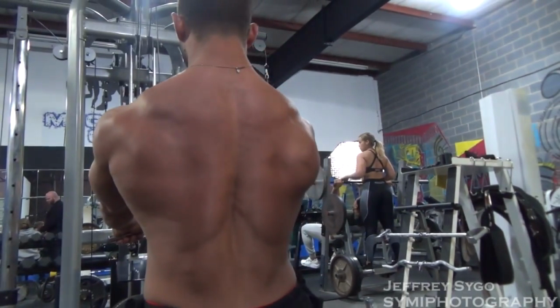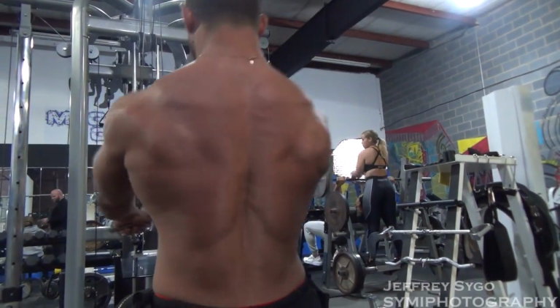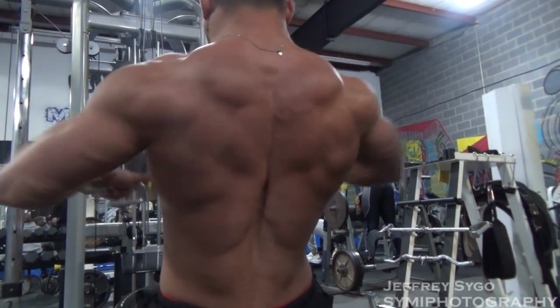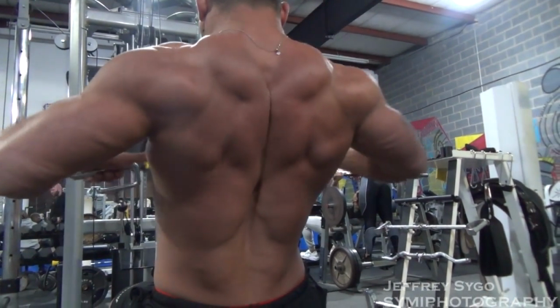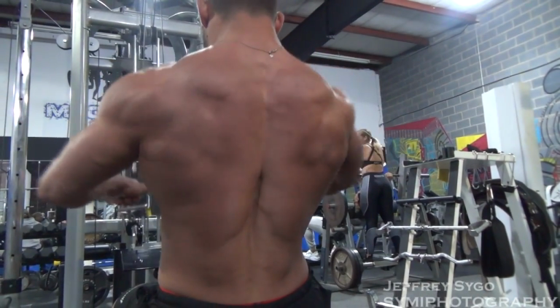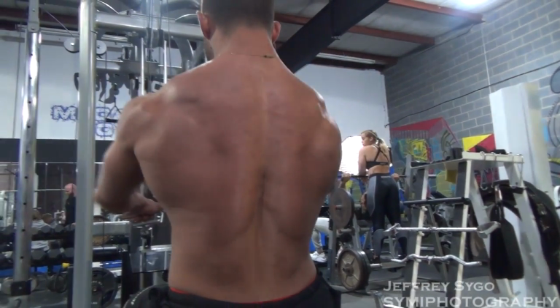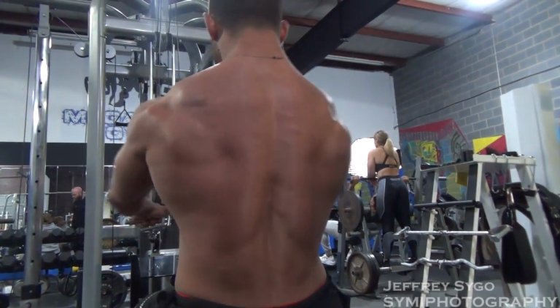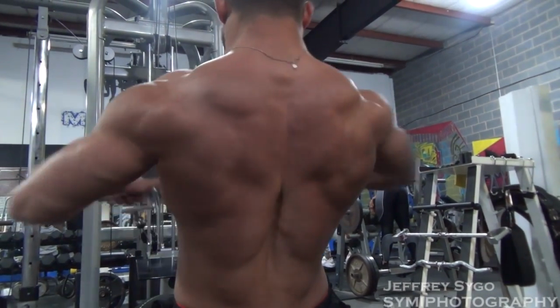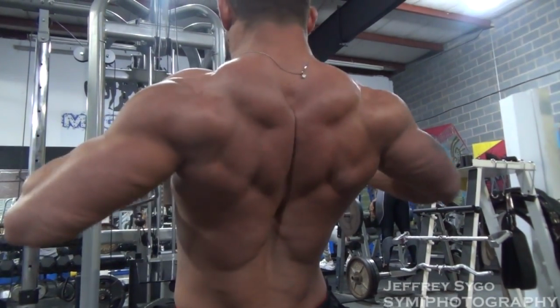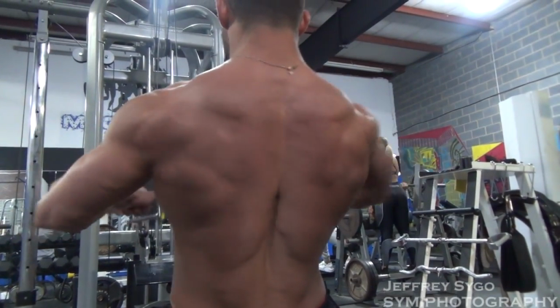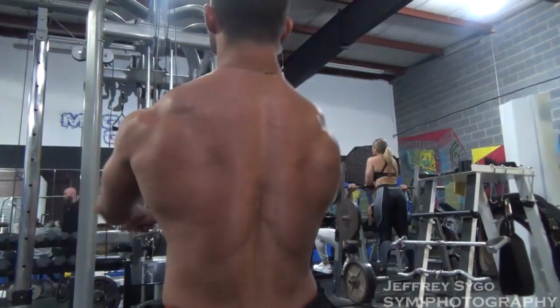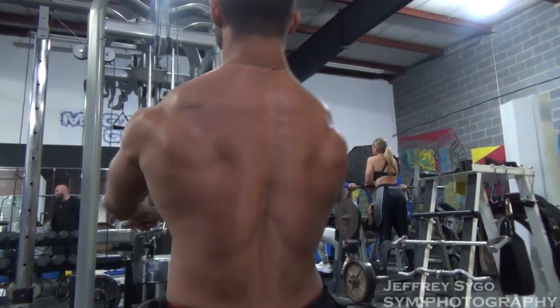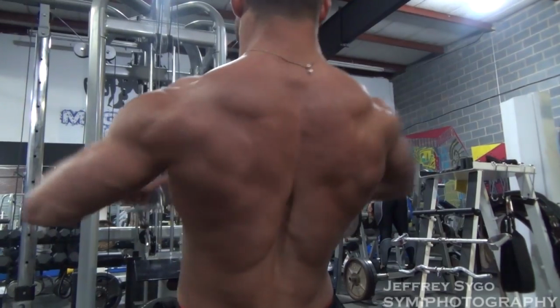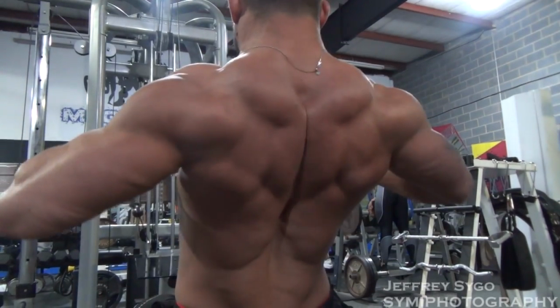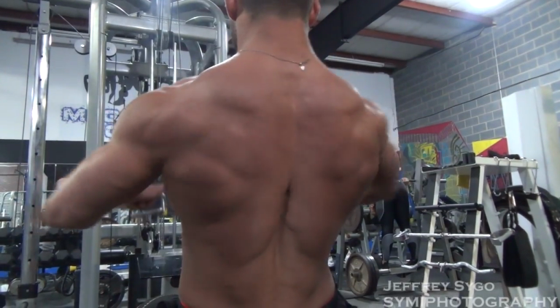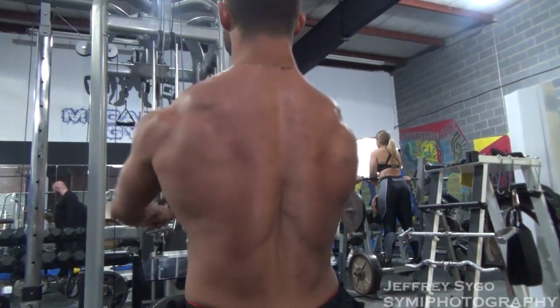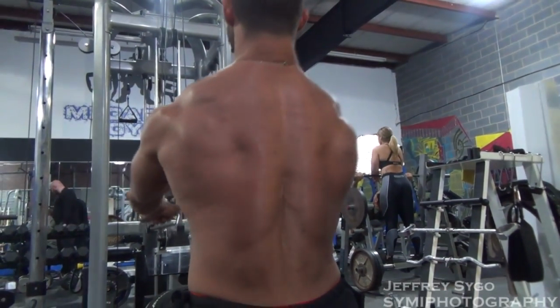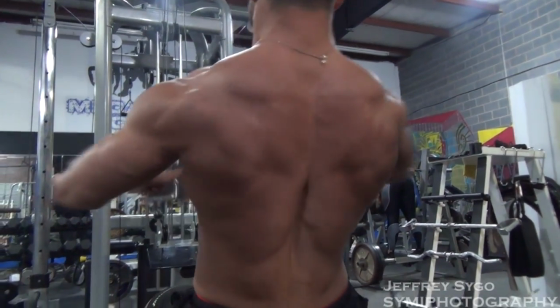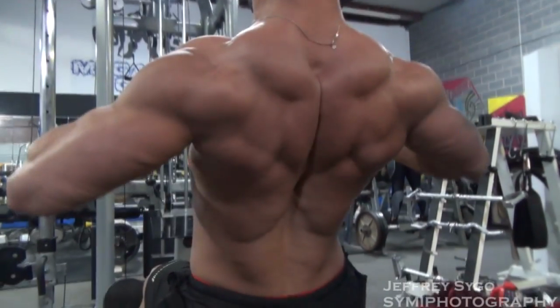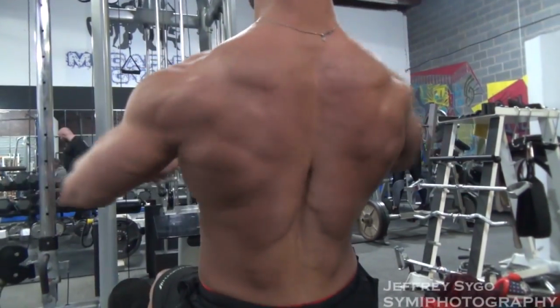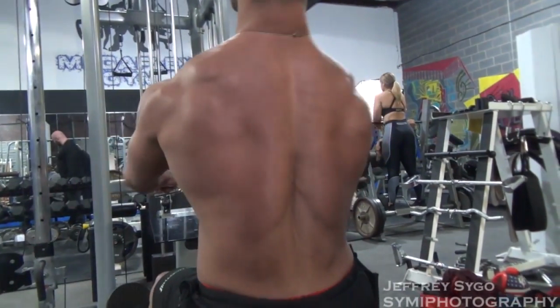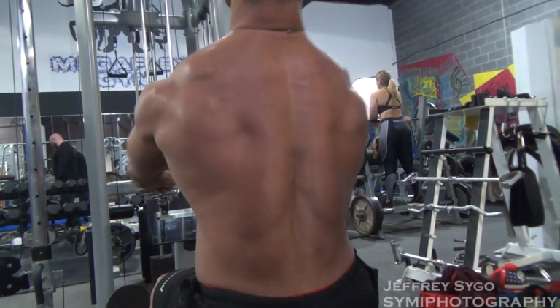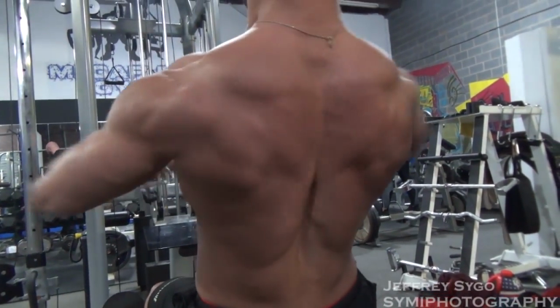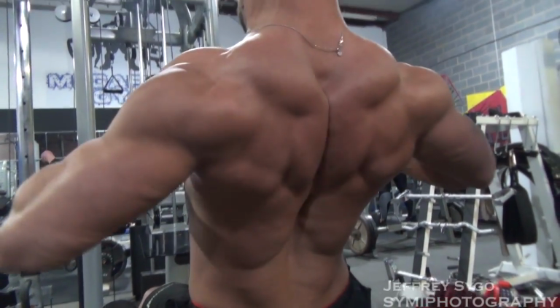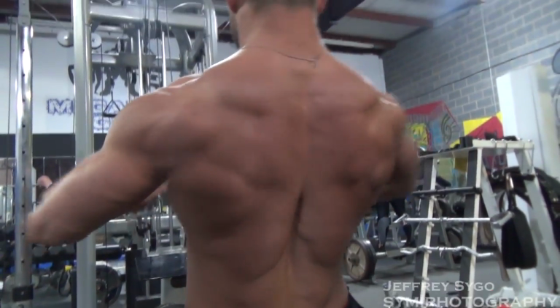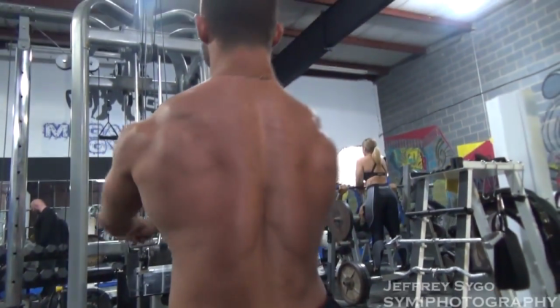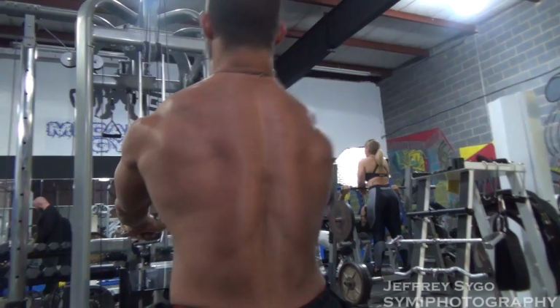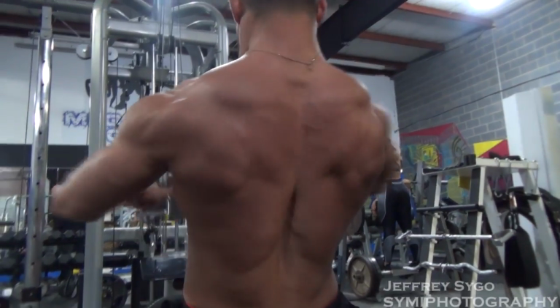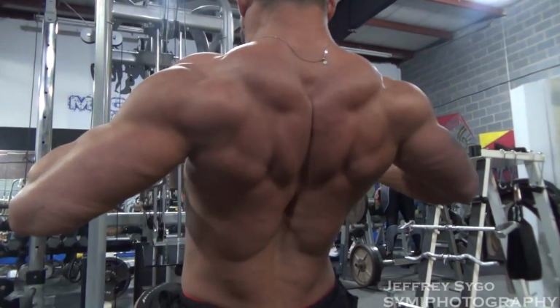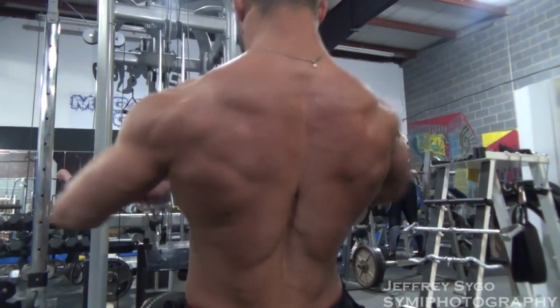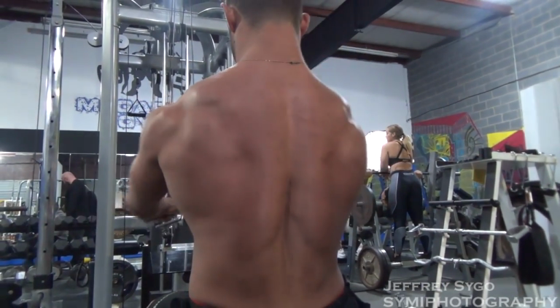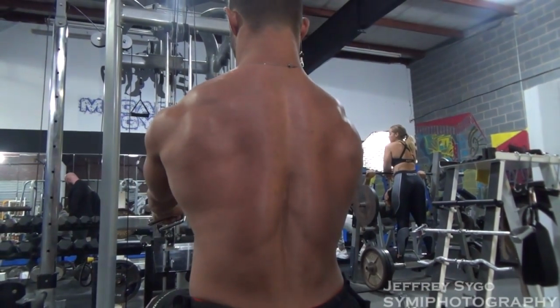Right now I'm weighing 194 in the morning, and I need to be 190 for stage for my height and weight in Classic Physique.